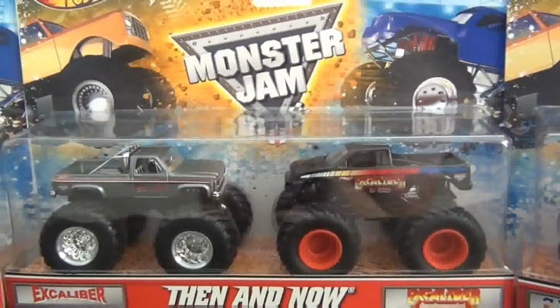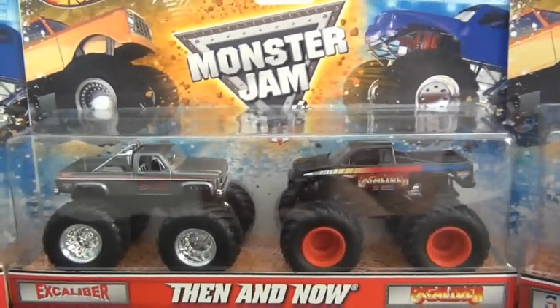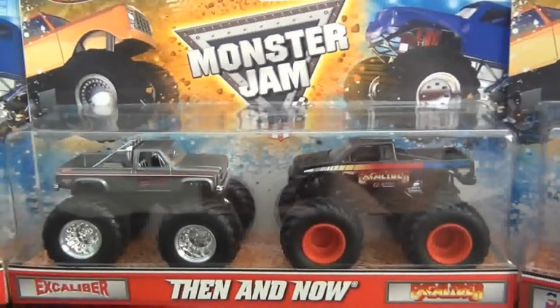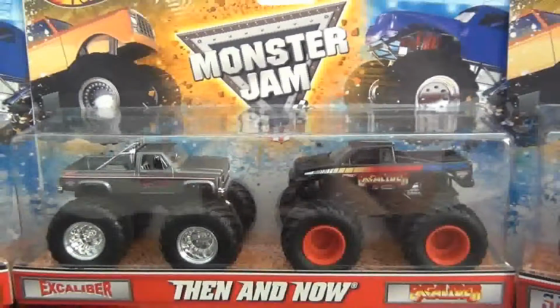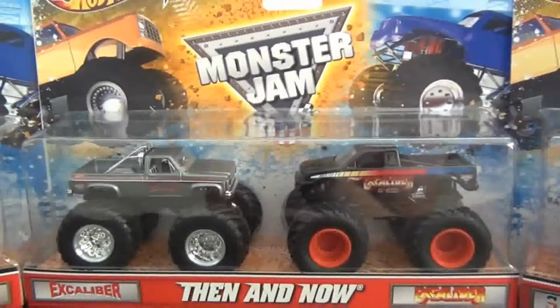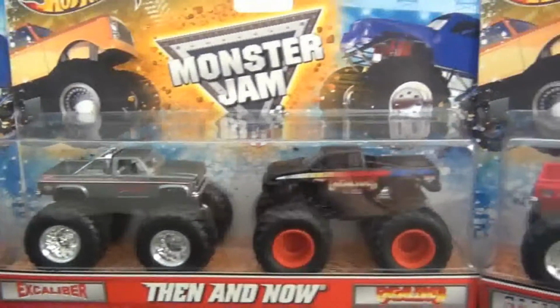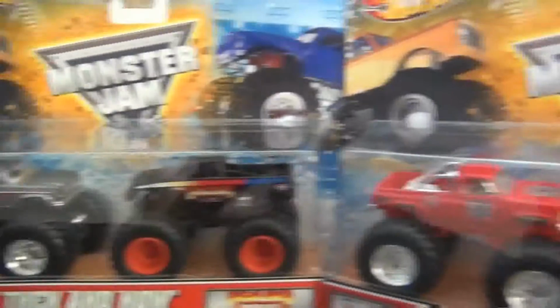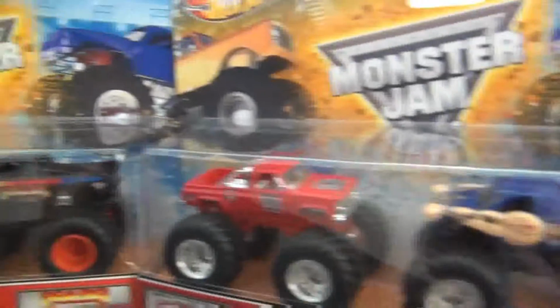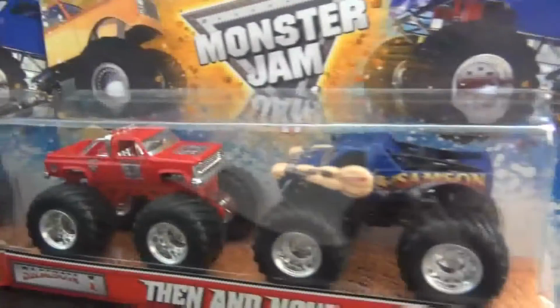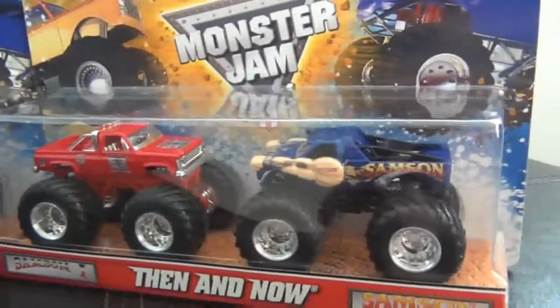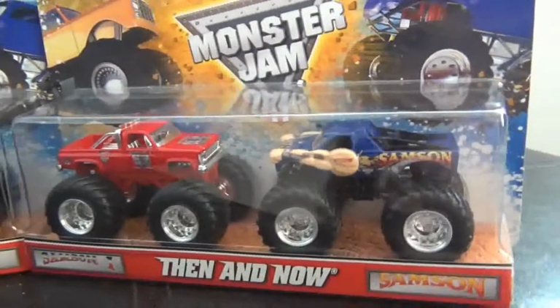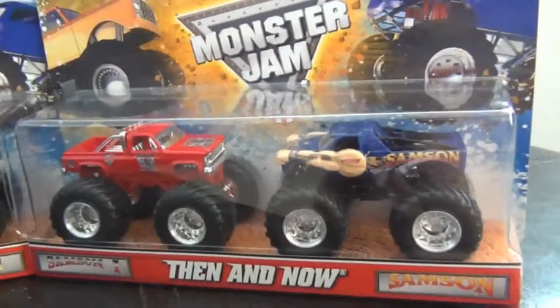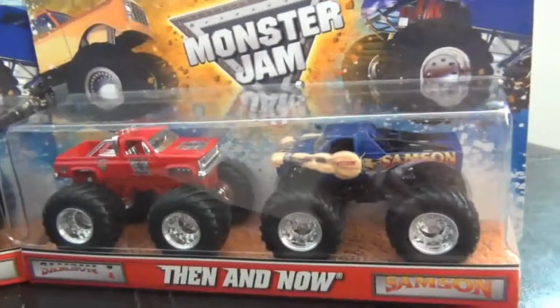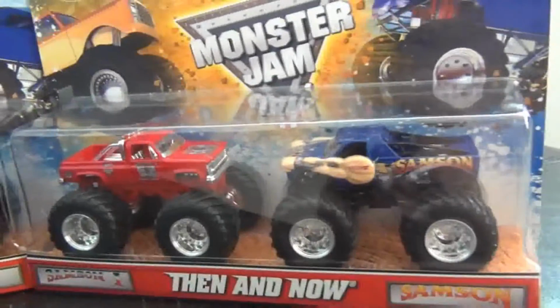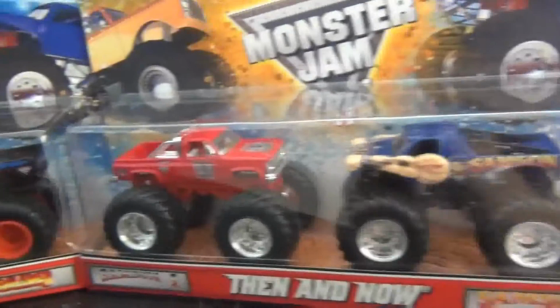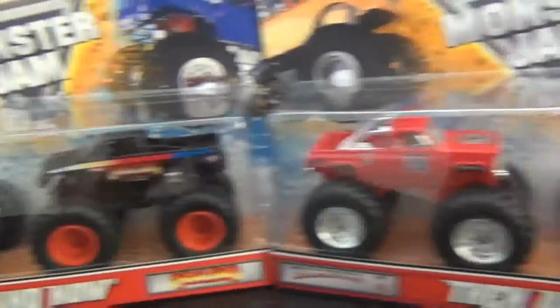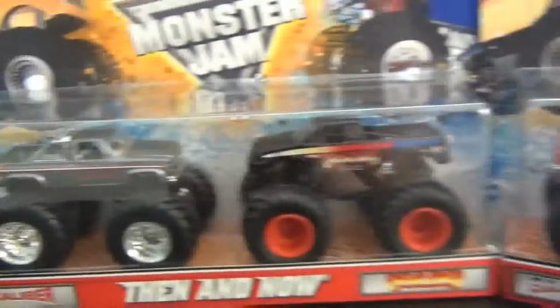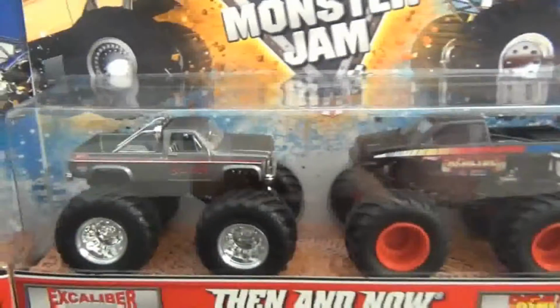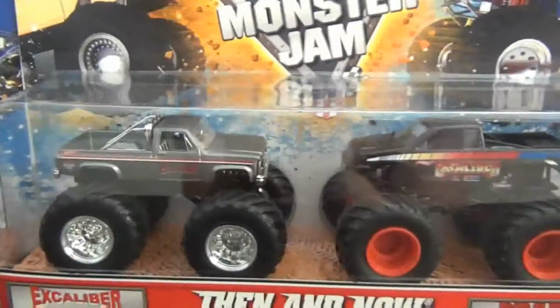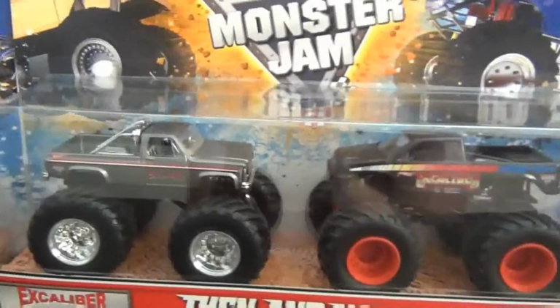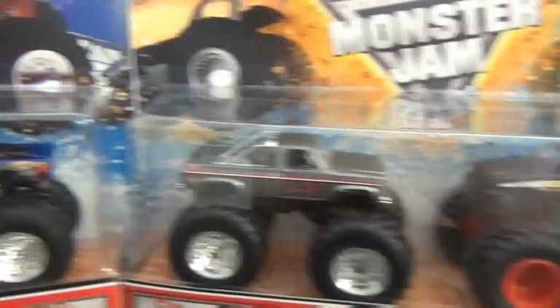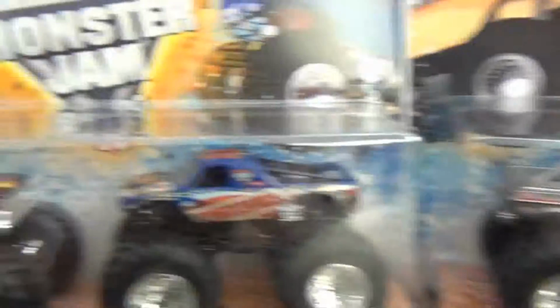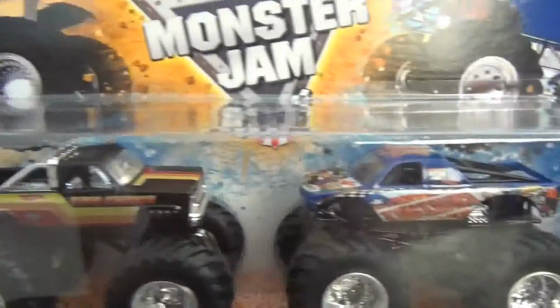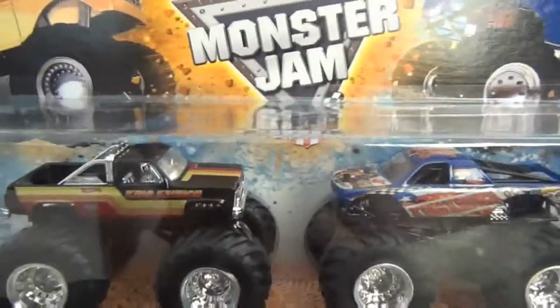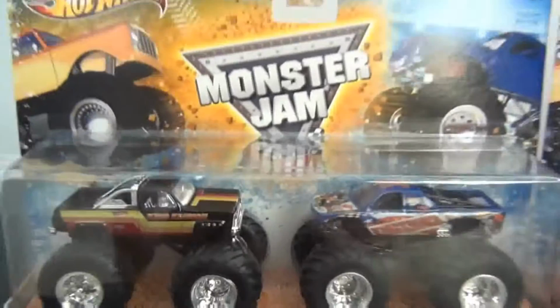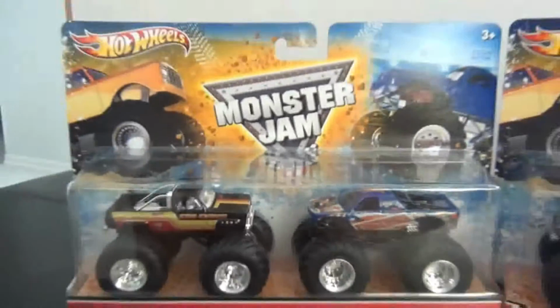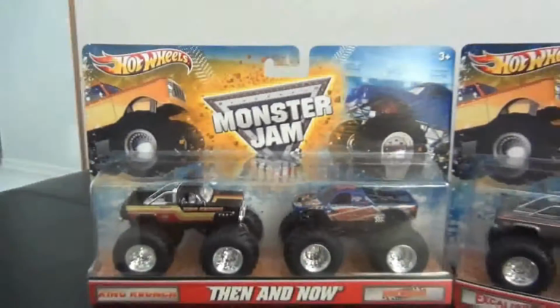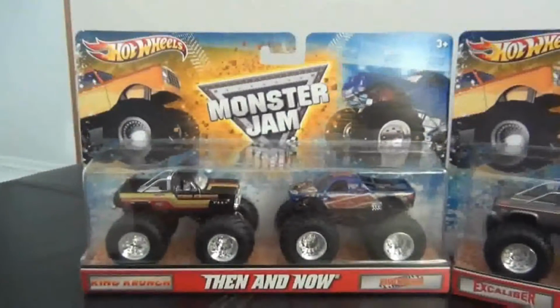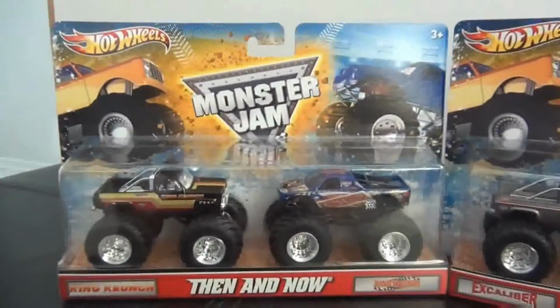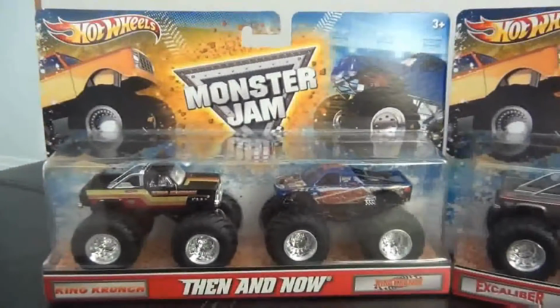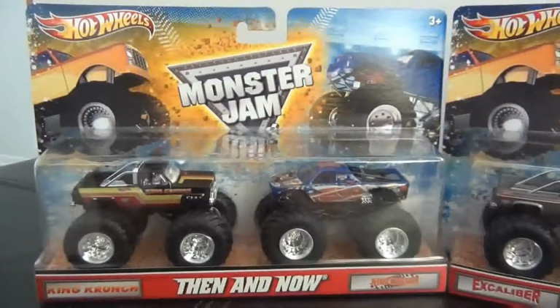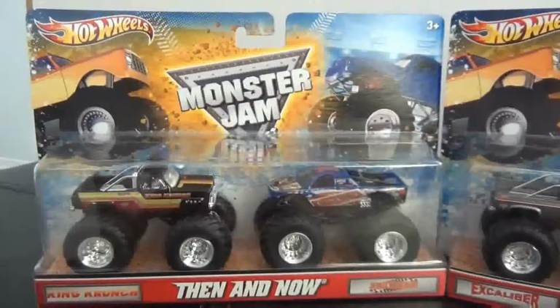Hey guys, Anton here, with a video a bit different than my usual, but I thought it was something cool — the Hot Wheels Monster Jam Then and Now 2-packs.